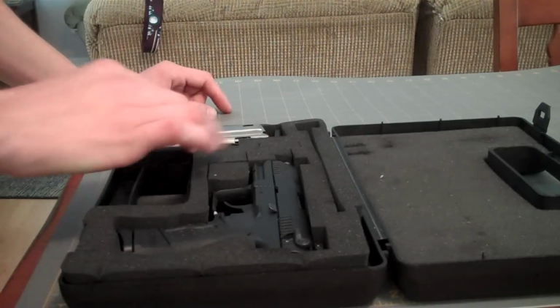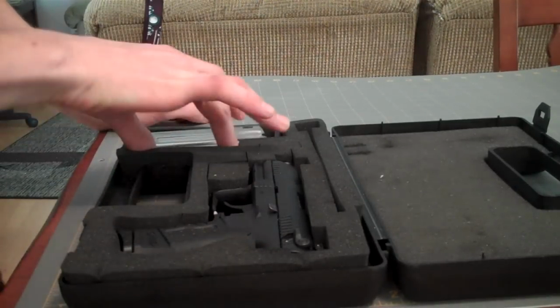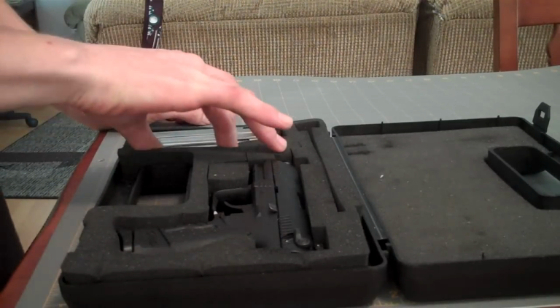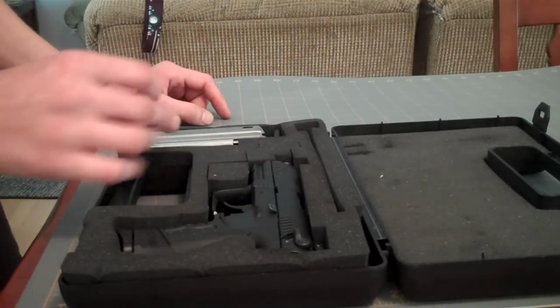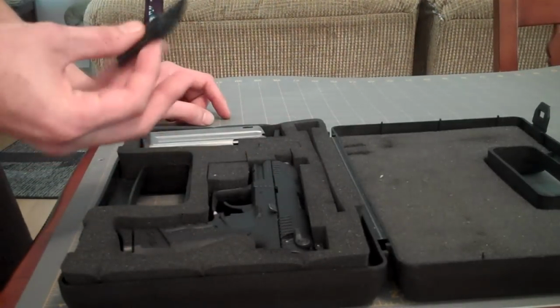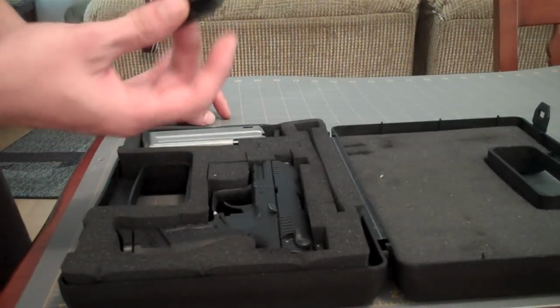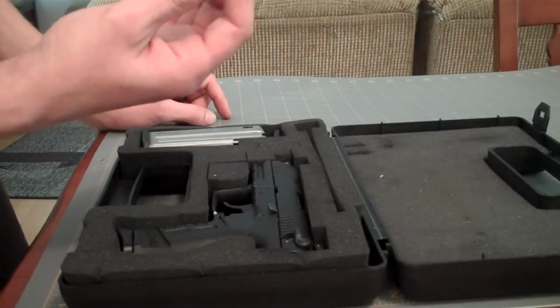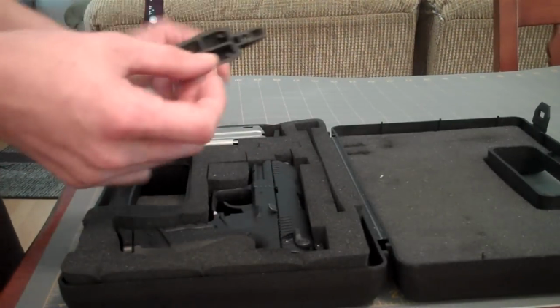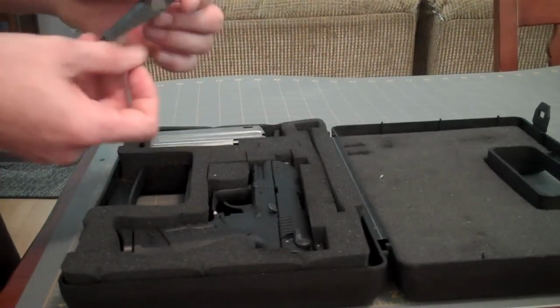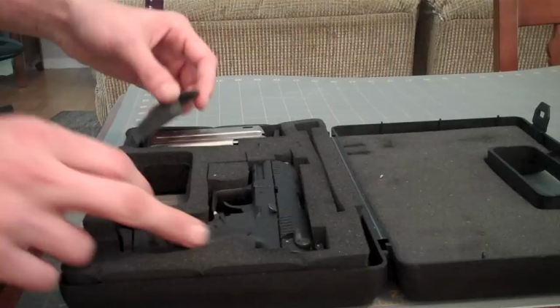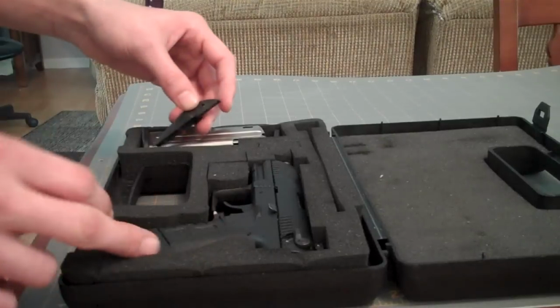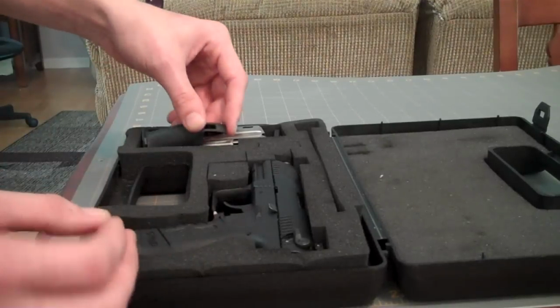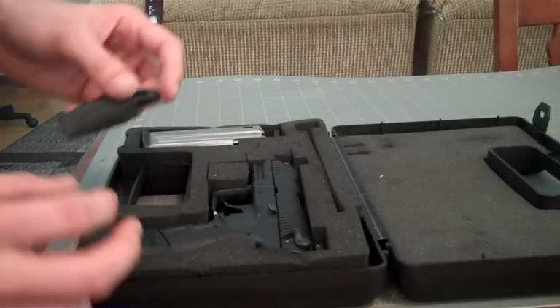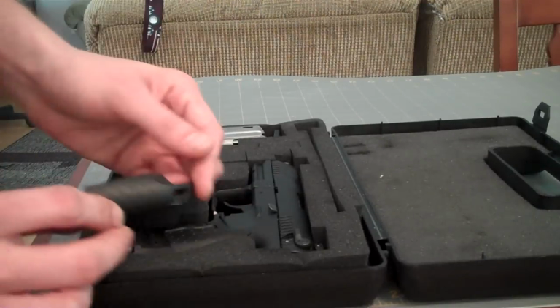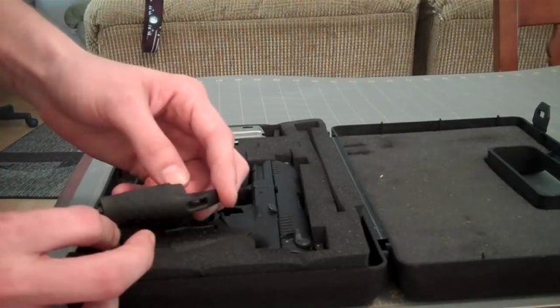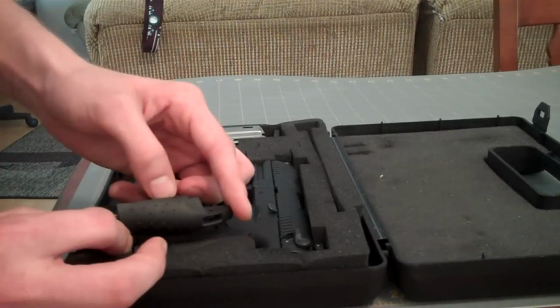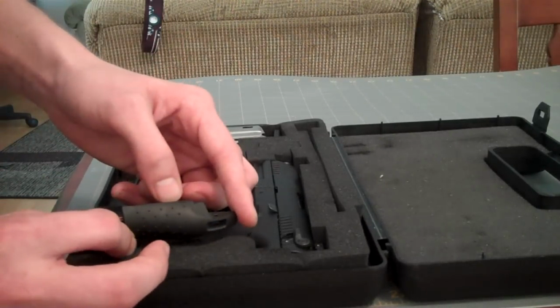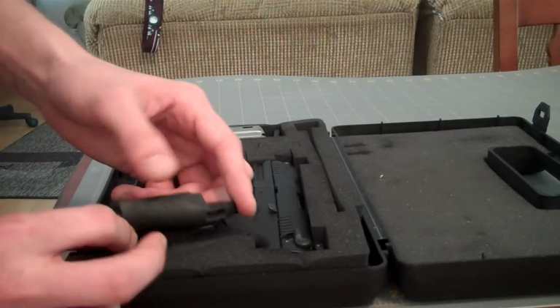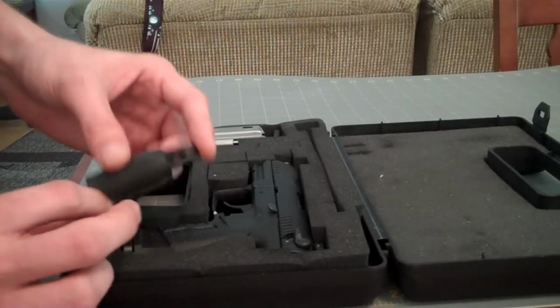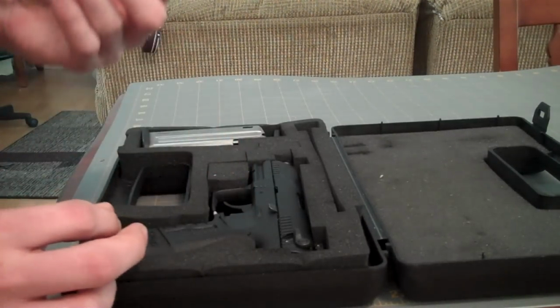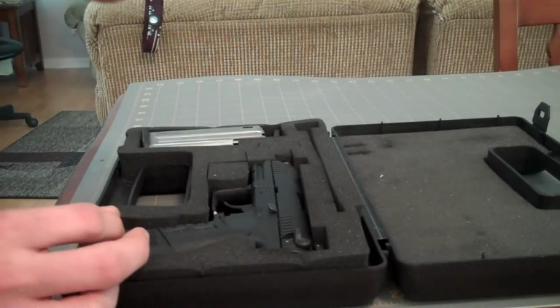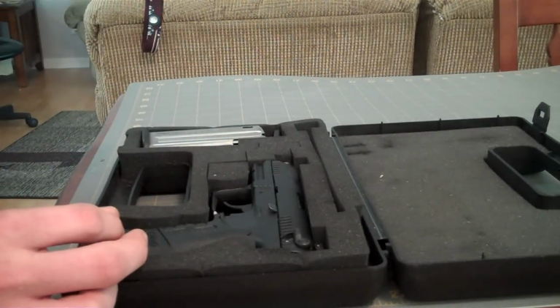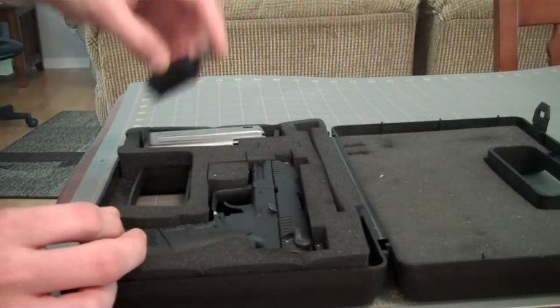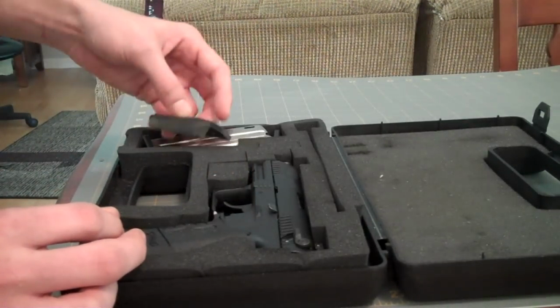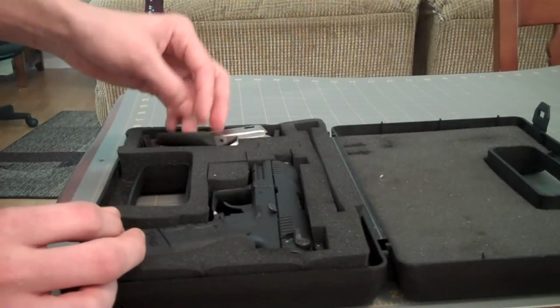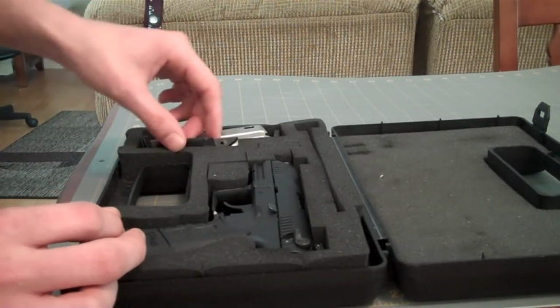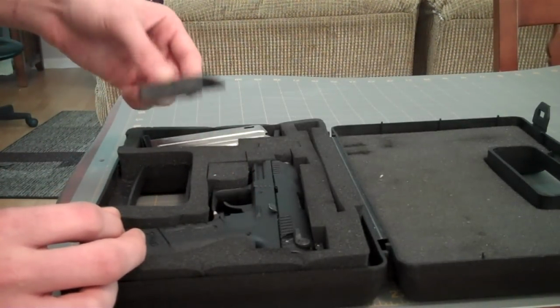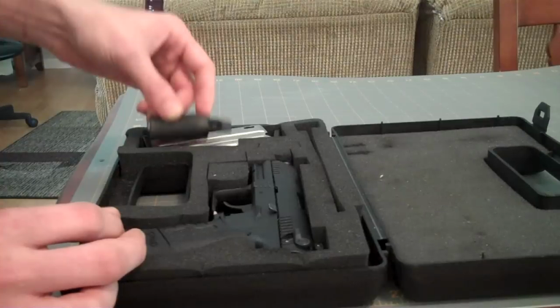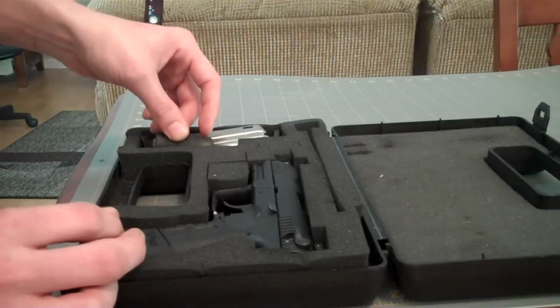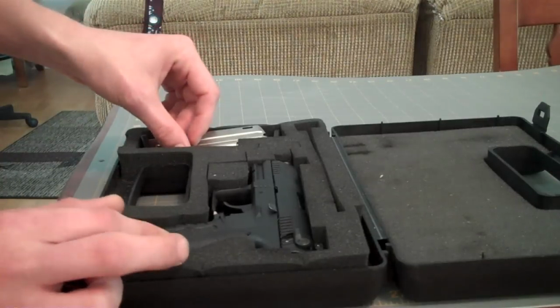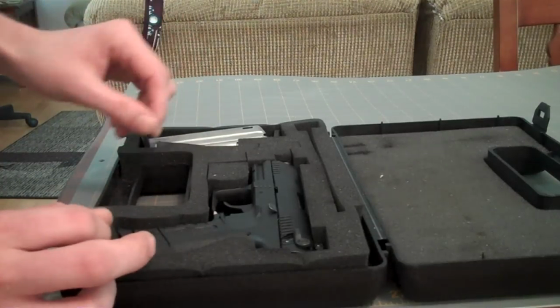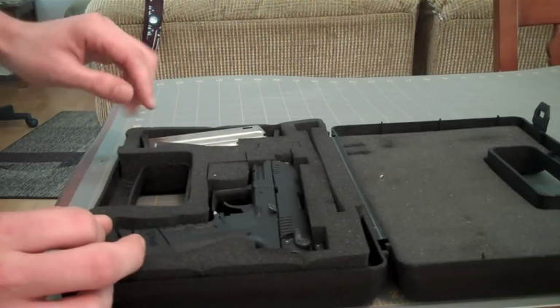If you plan on getting one of these, you can expect to find an additional back strap. It looks about the same size as the other one. I had switched them out — this one was kind of getting worn down, so I put a new one on there.